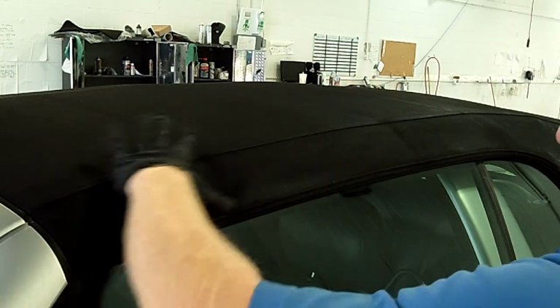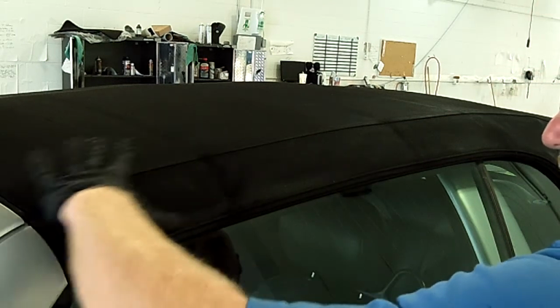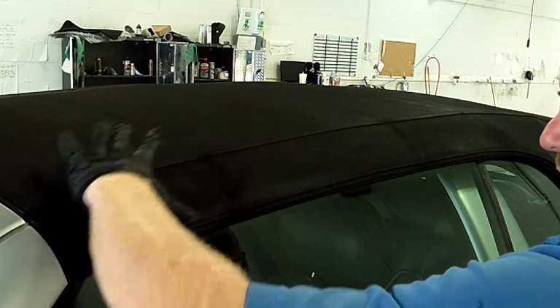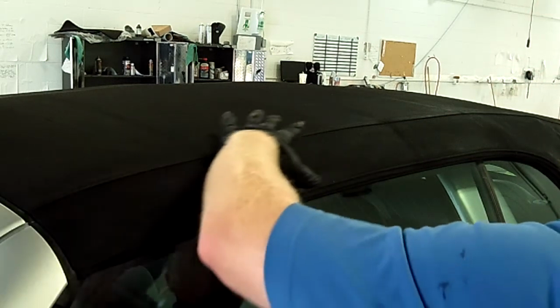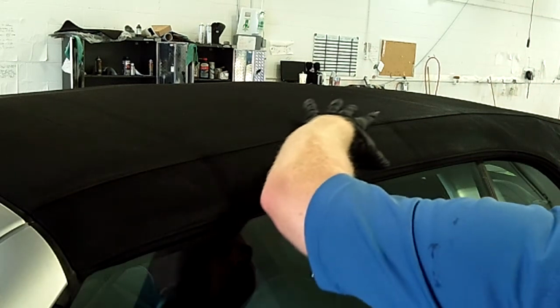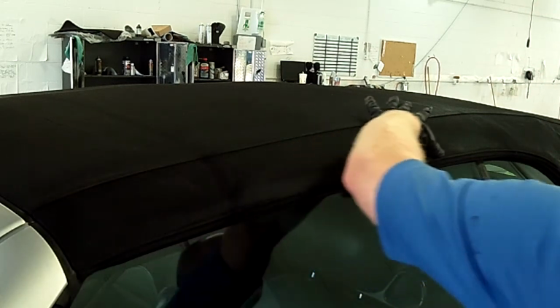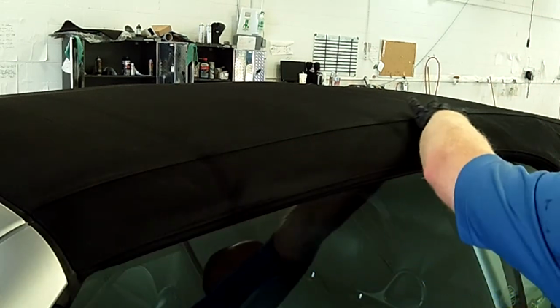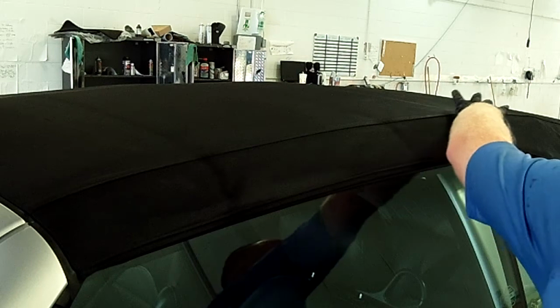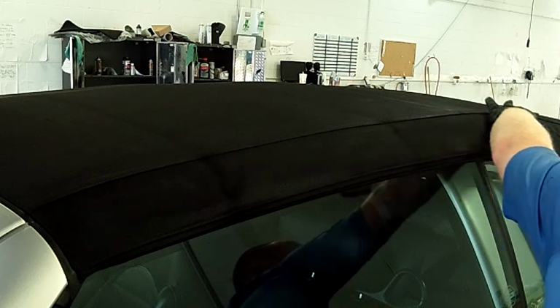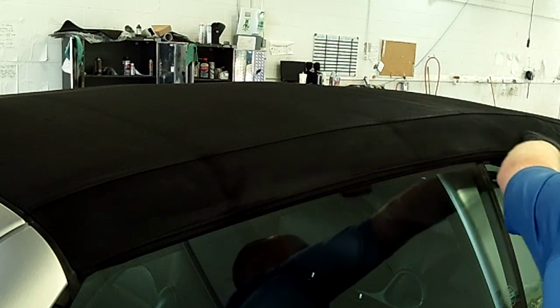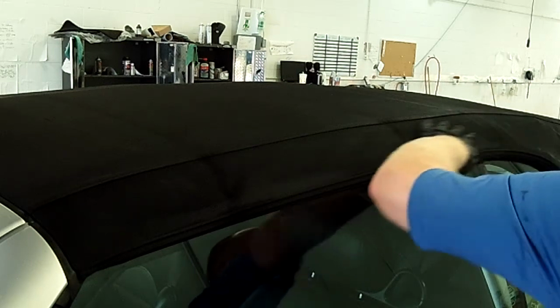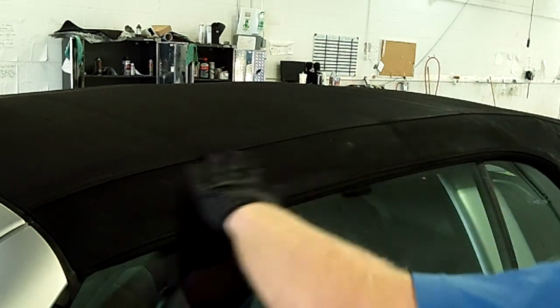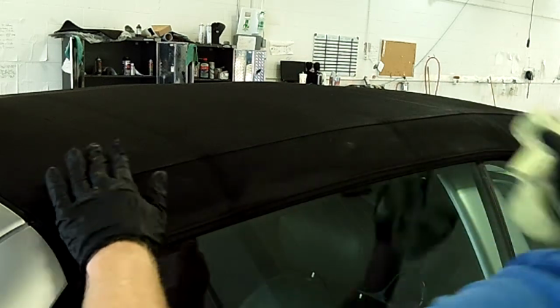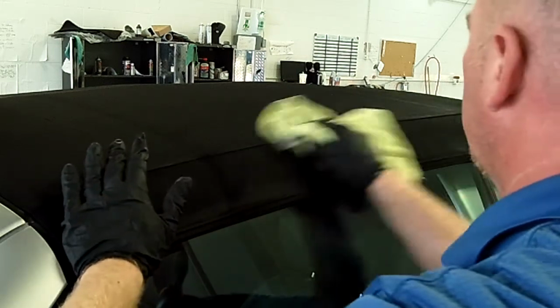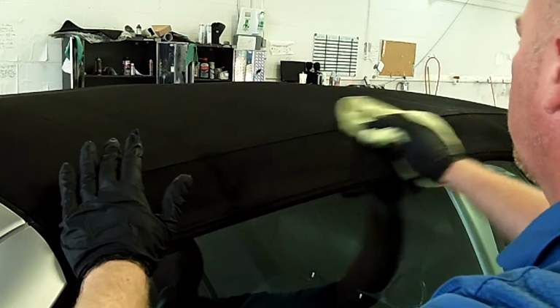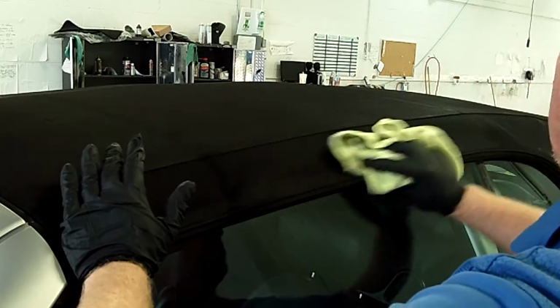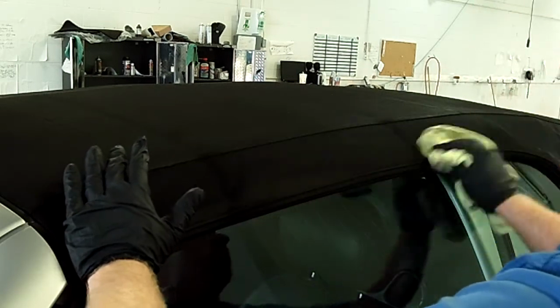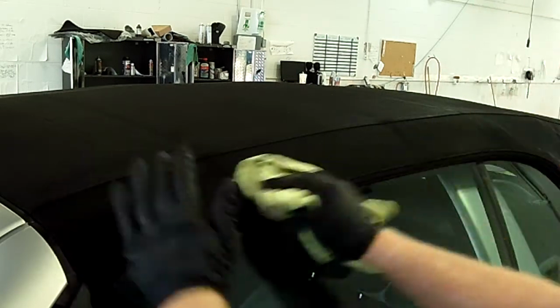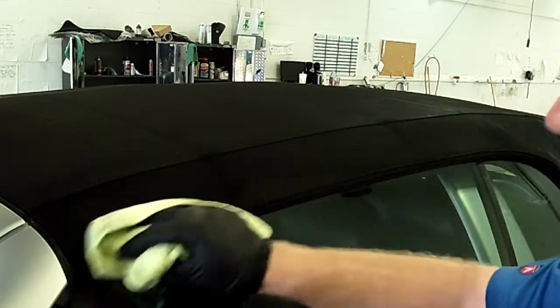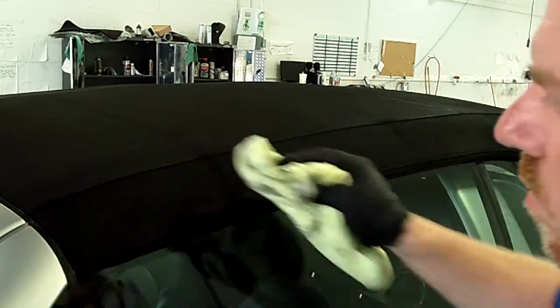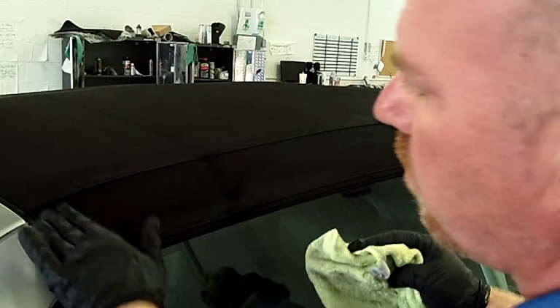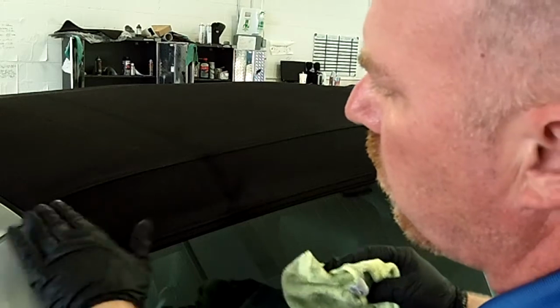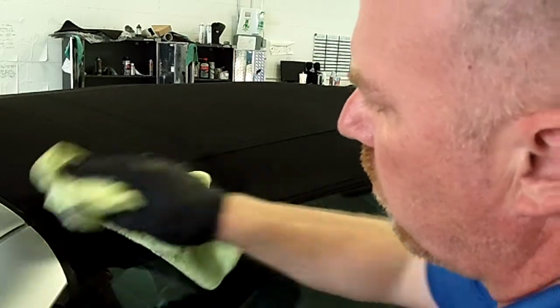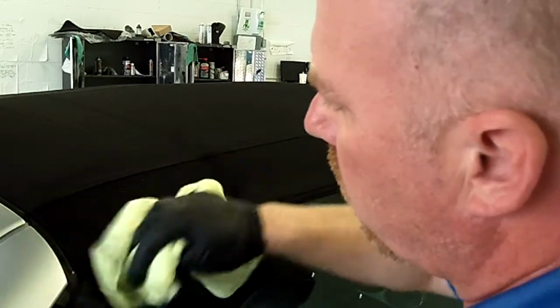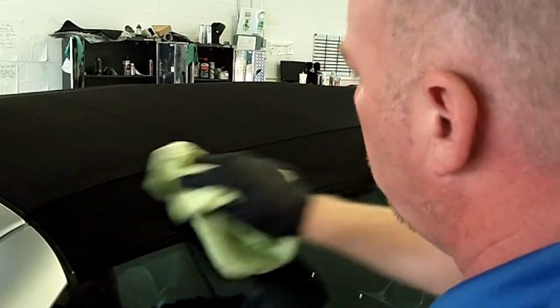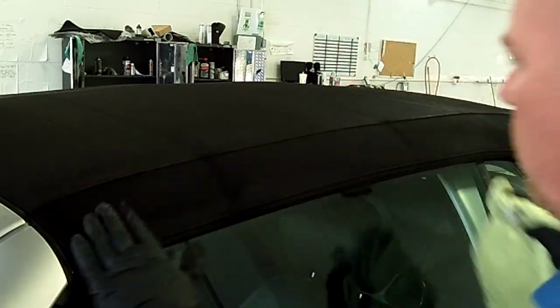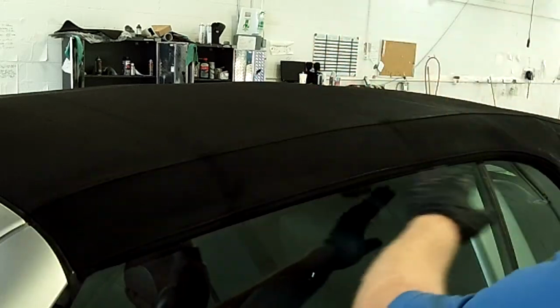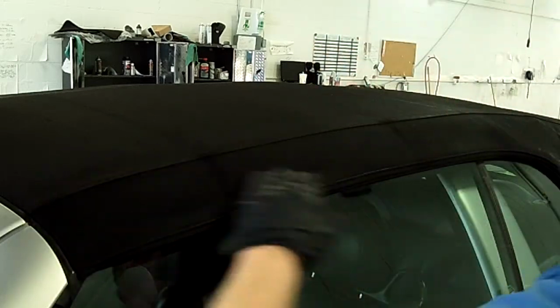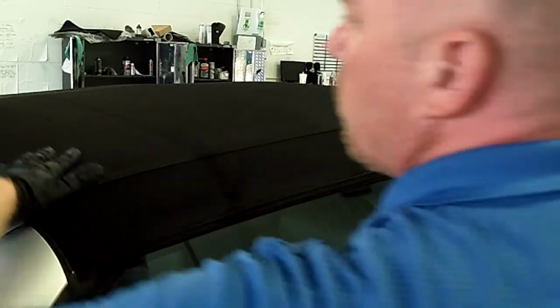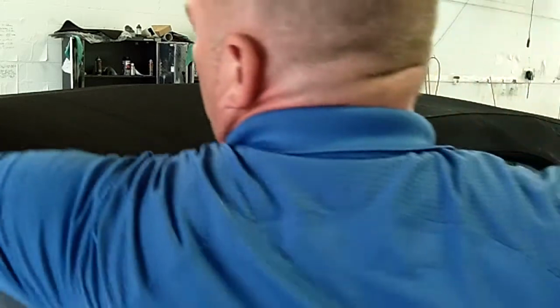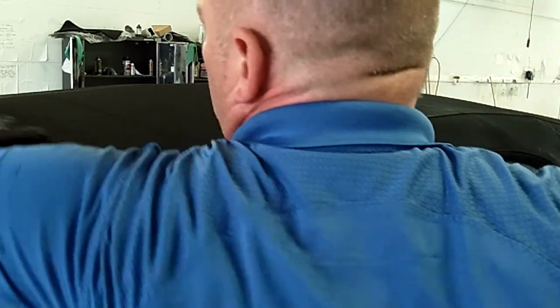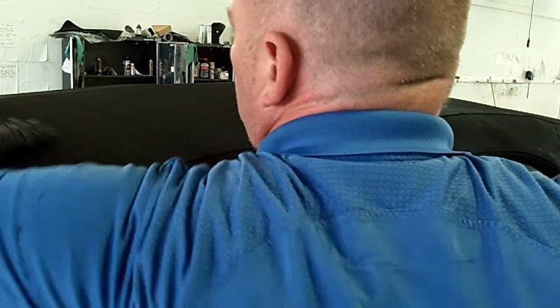What we're doing is checking the seams, making sure we're getting enough penetration into those areas, and also checking the stitching. We're just making sure we're getting the drips or the excess off with the microfiber cloth.